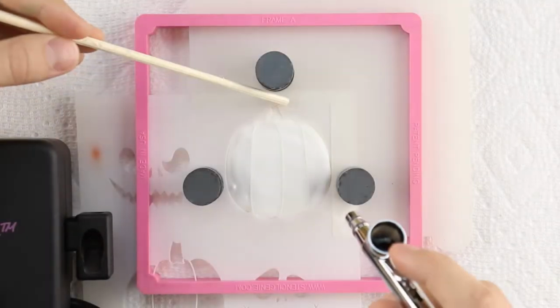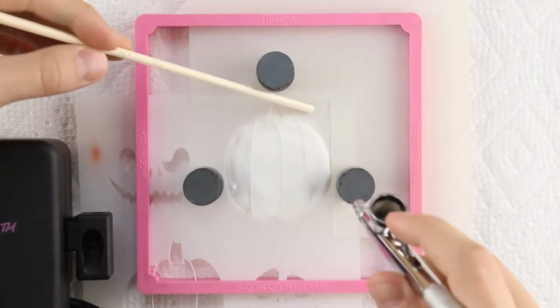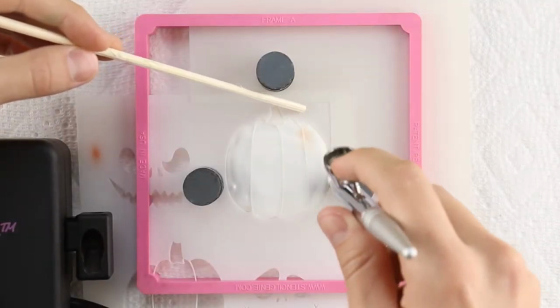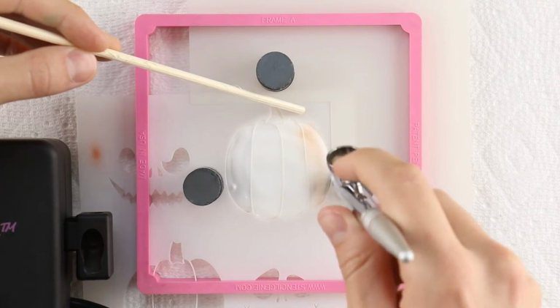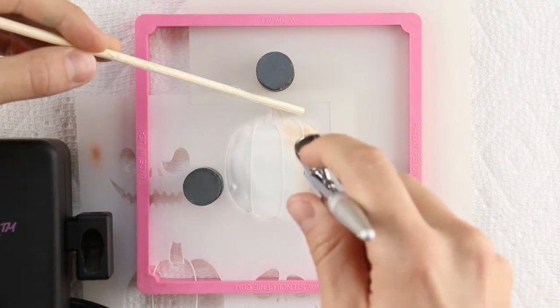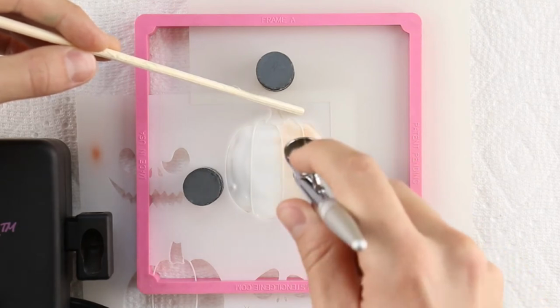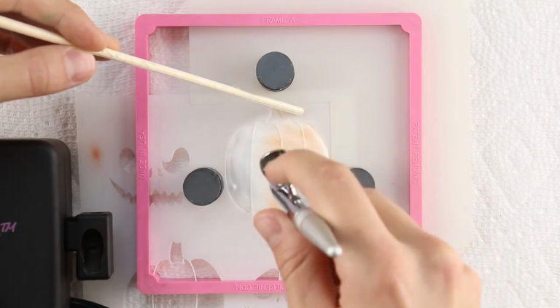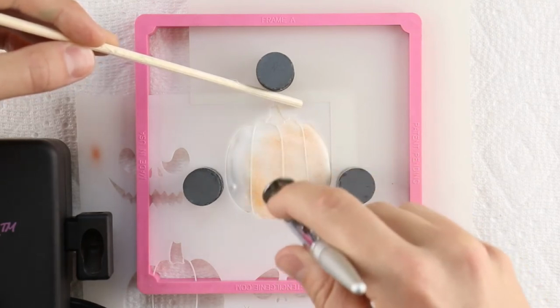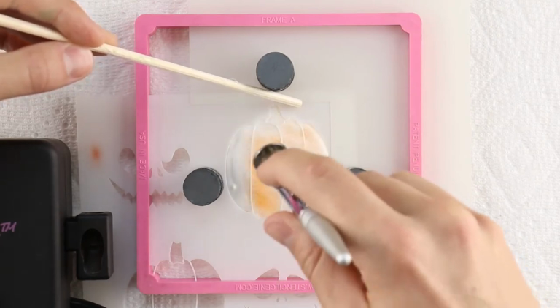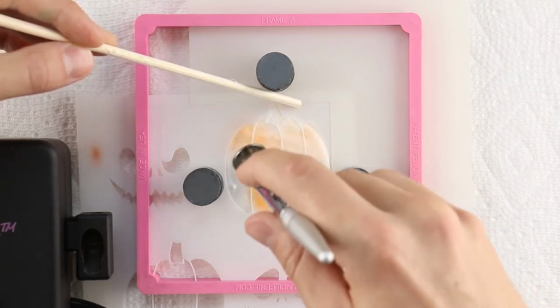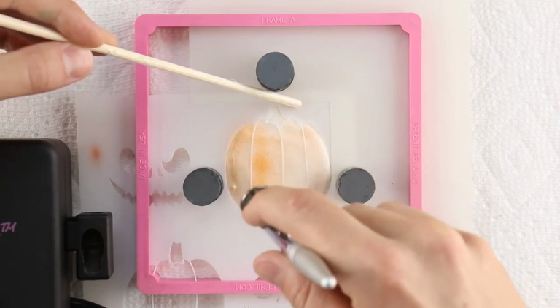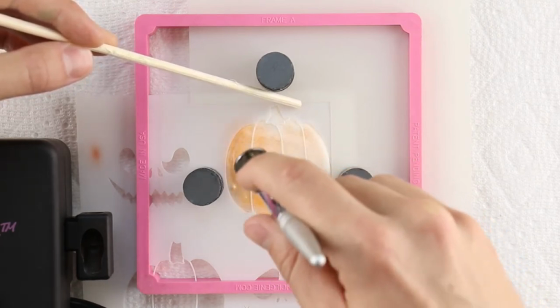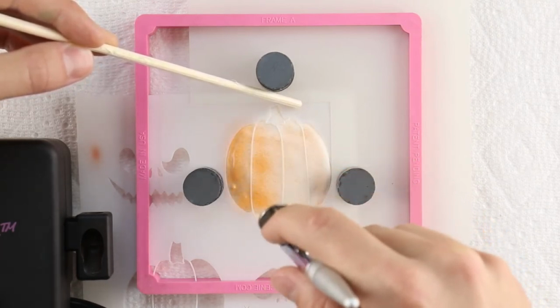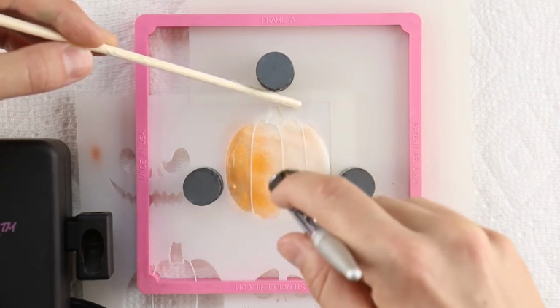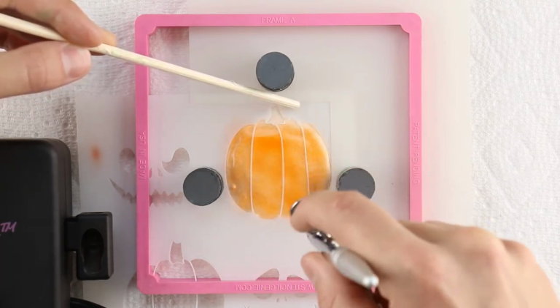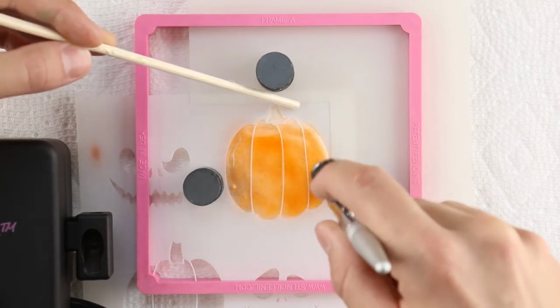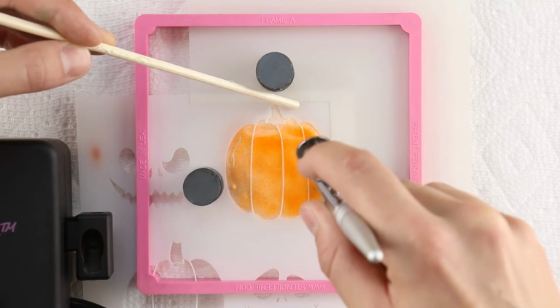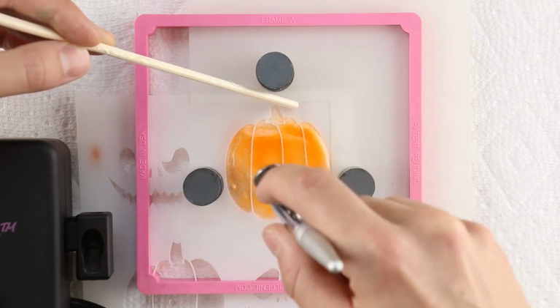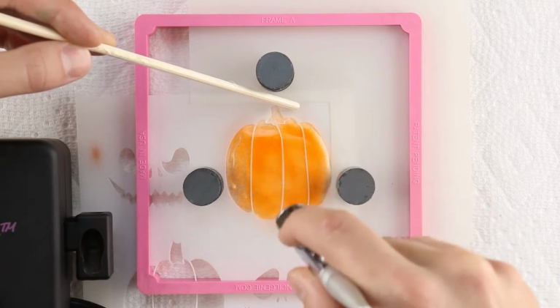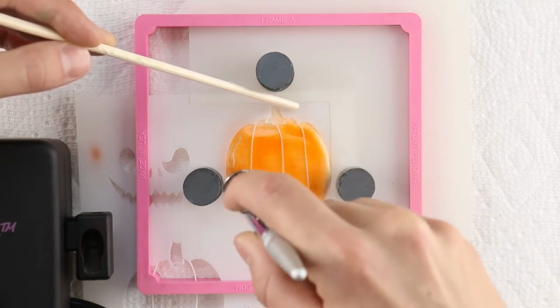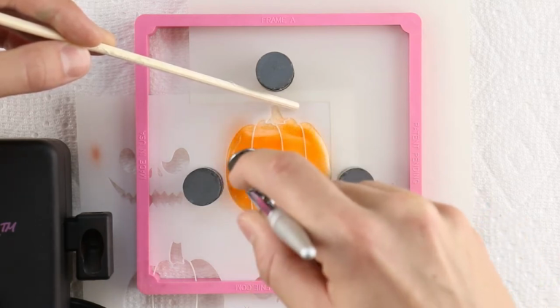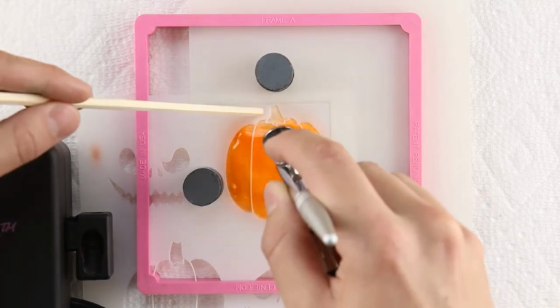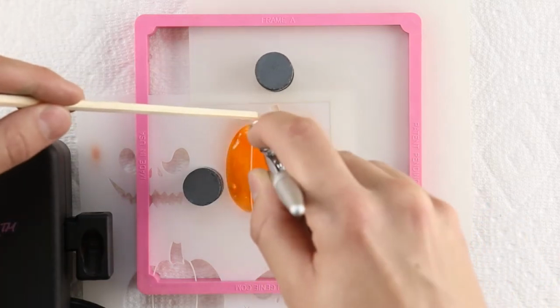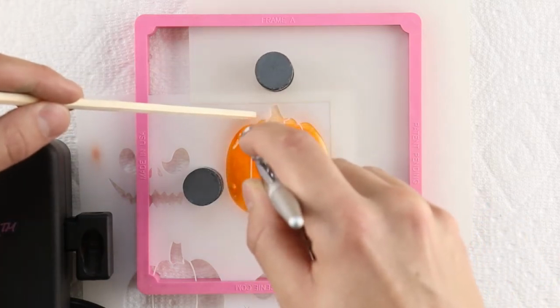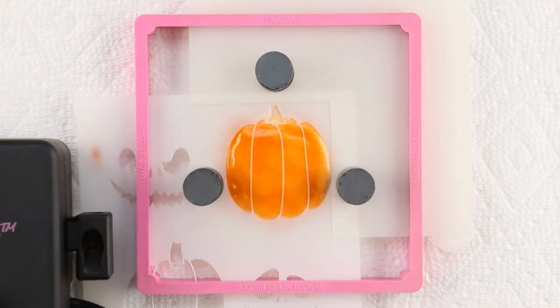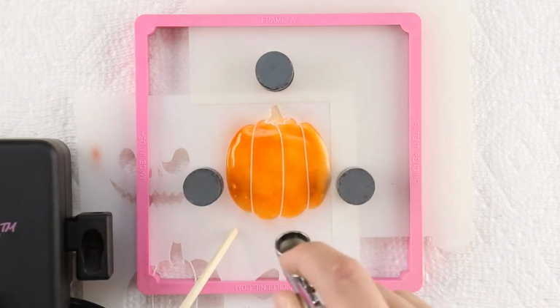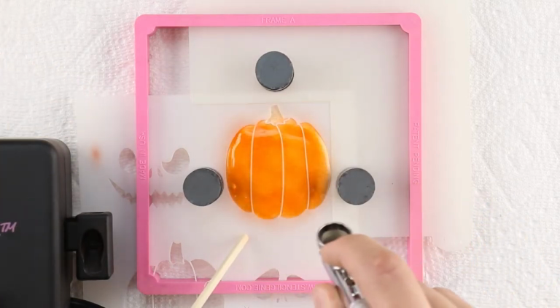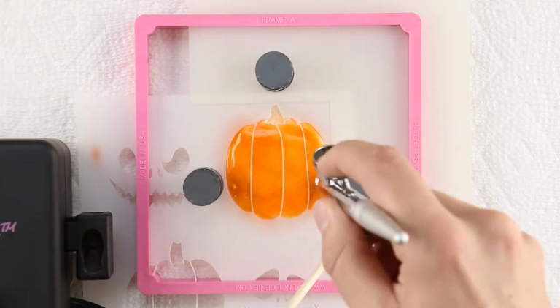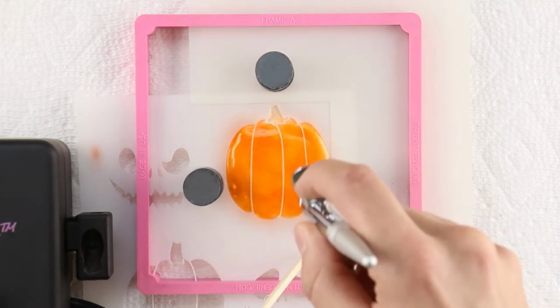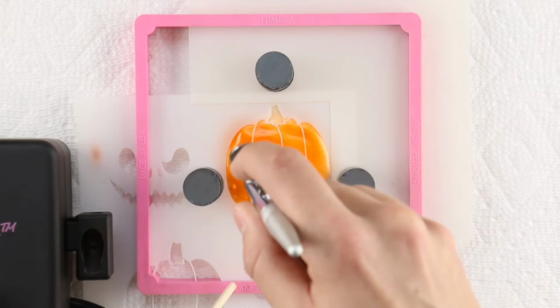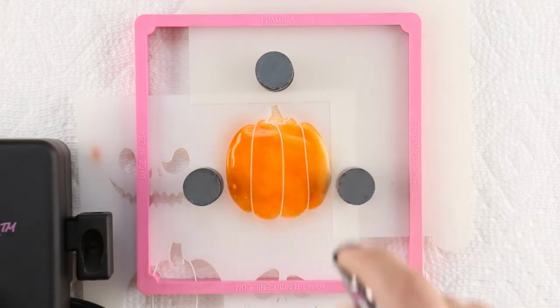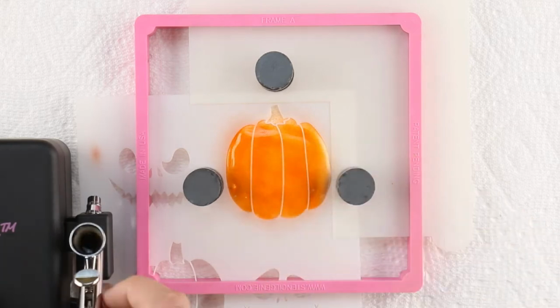Use a chopstick to hold the stencil flat to the cookie surface as you gradually build the color. Hold the airbrush 3-4 inches above the stencil while overlapping and building the color. Aim the airbrush straight down and don't let the liquid color bead up on the surface.